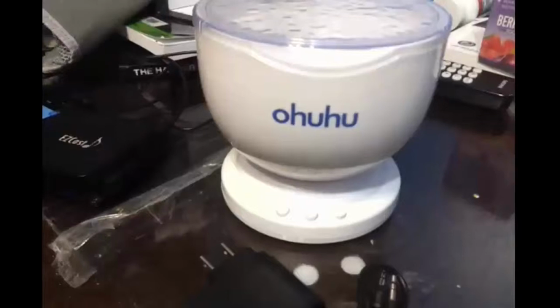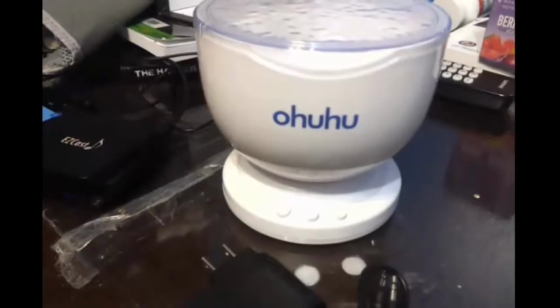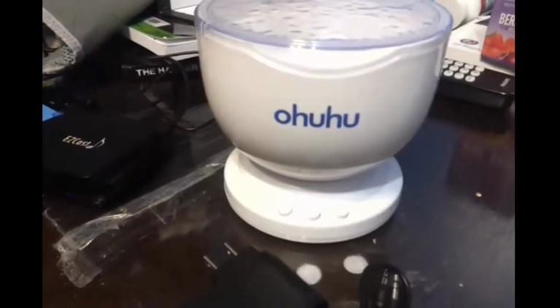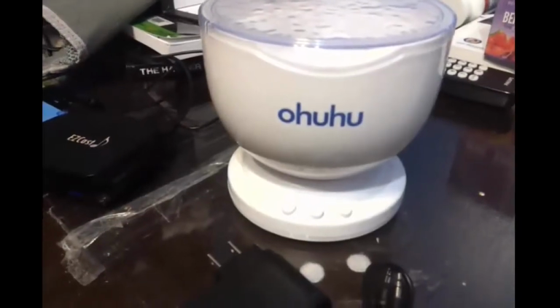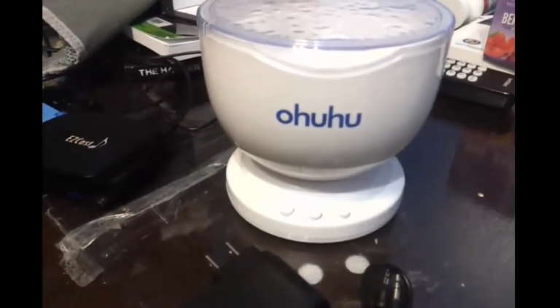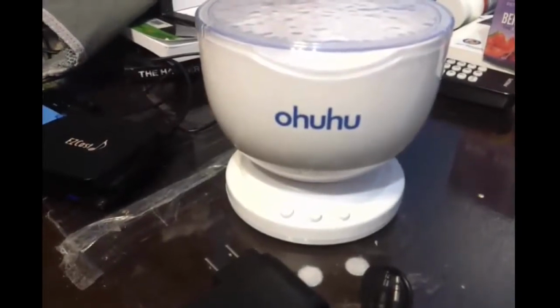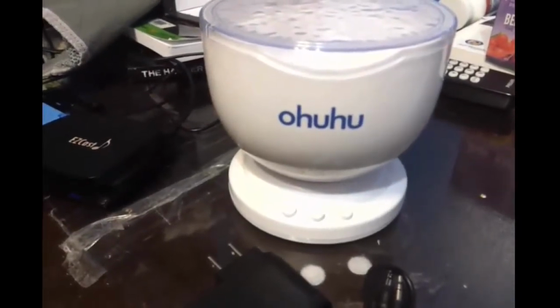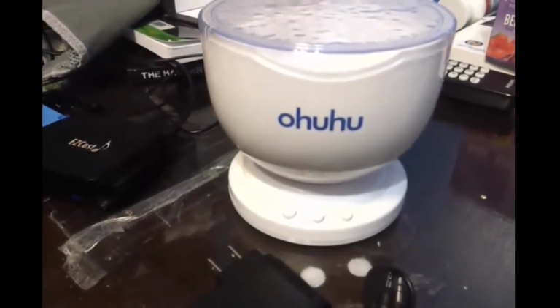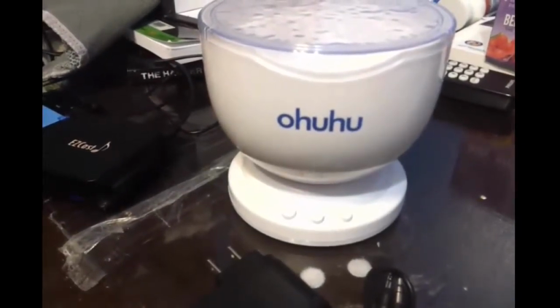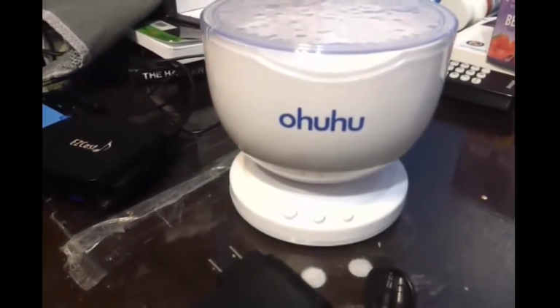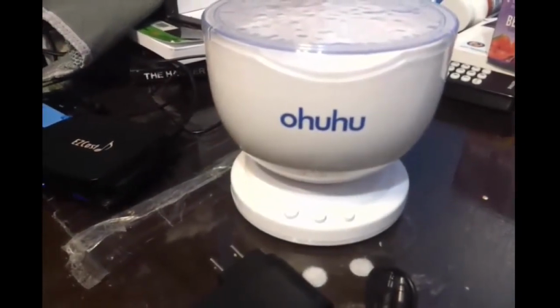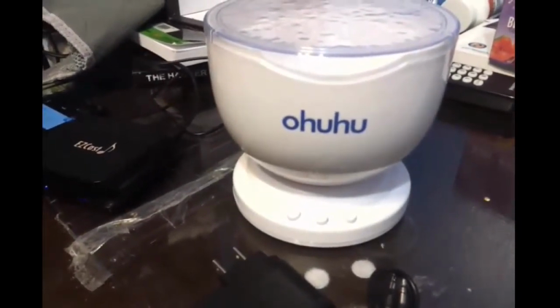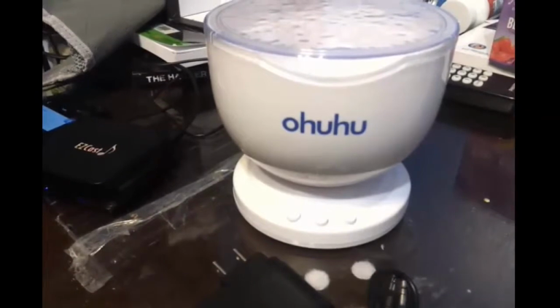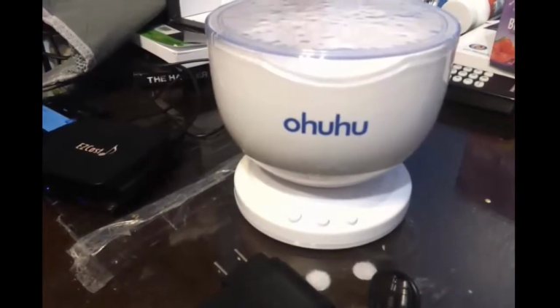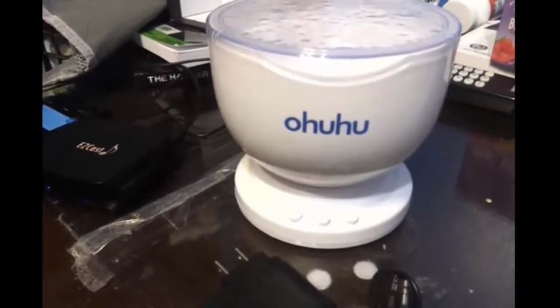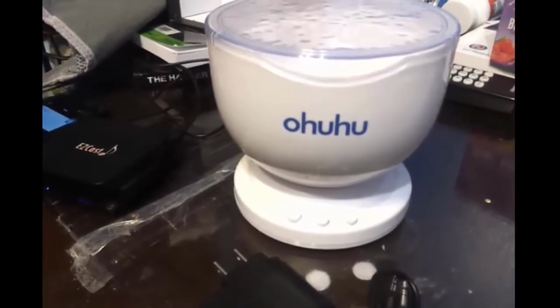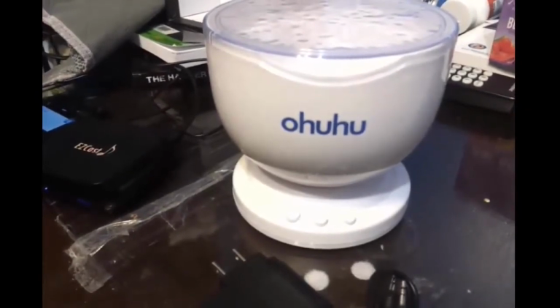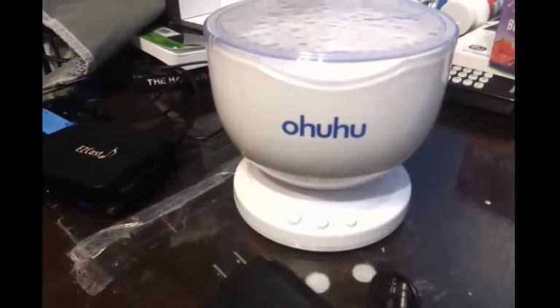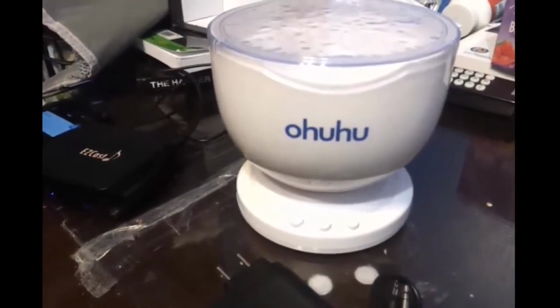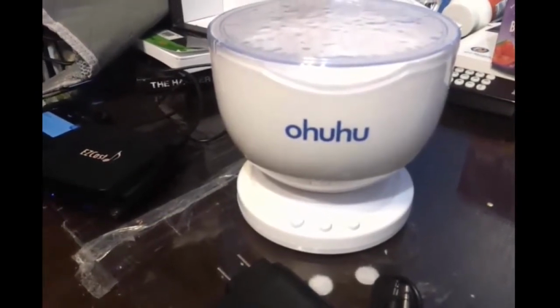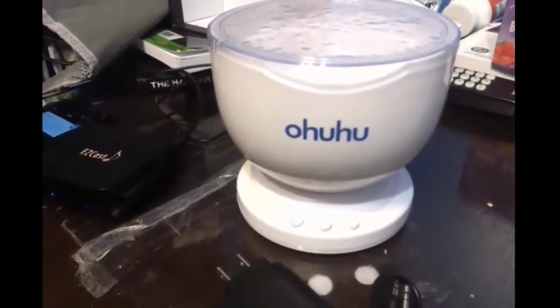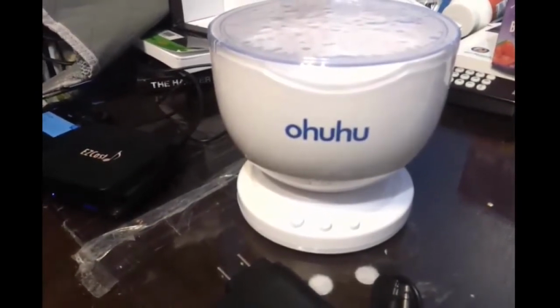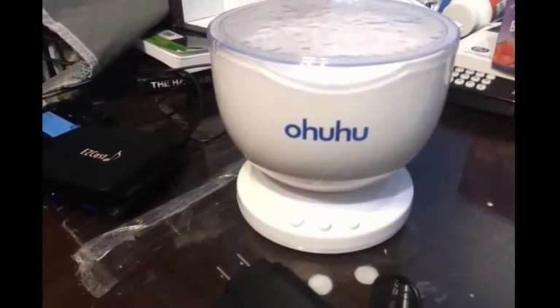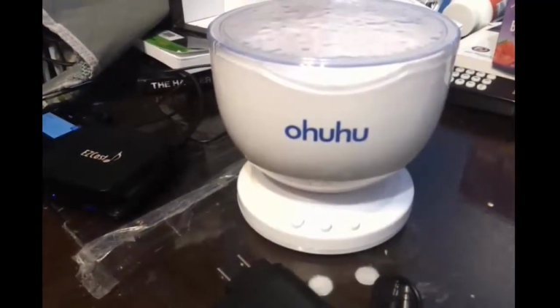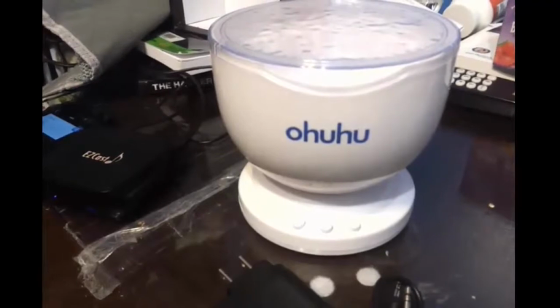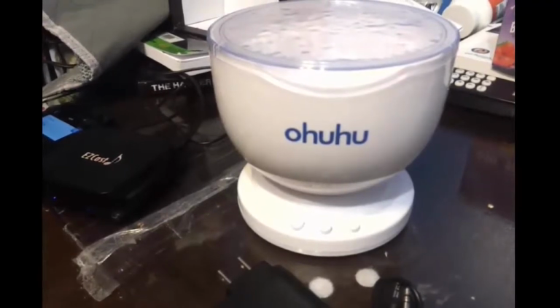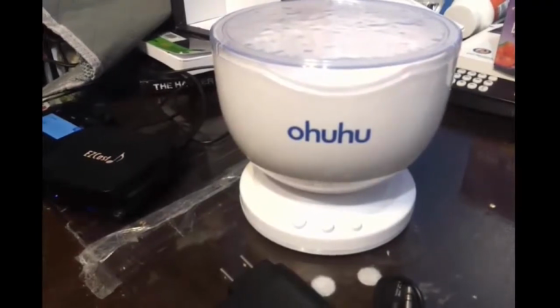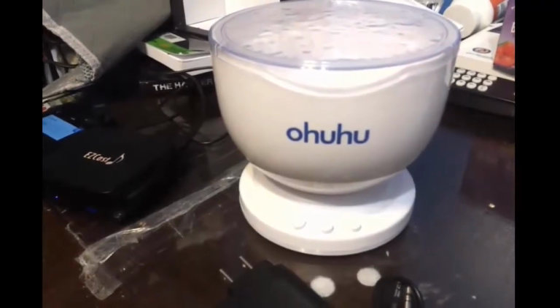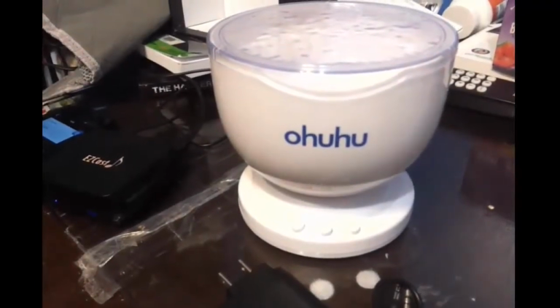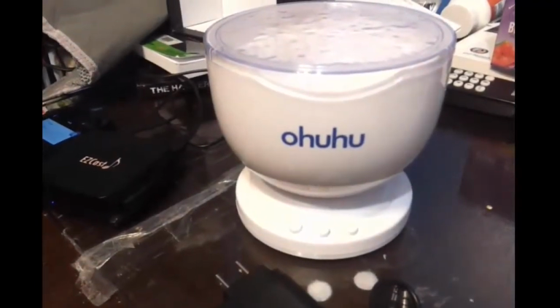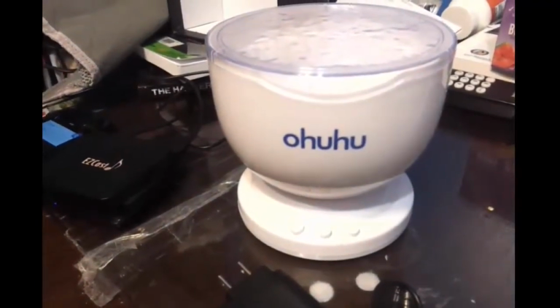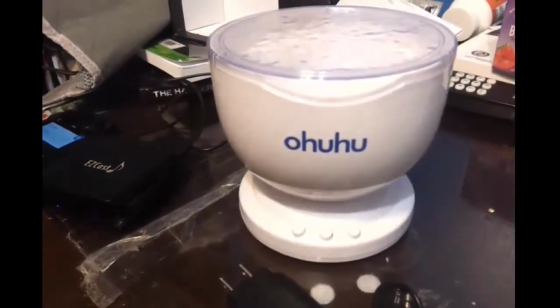Hi folks, this is a quick preview on the Romantic Relax Ocean Projector and Speaker. It's by a company called Ouhu, I believe. It's a neat little device.